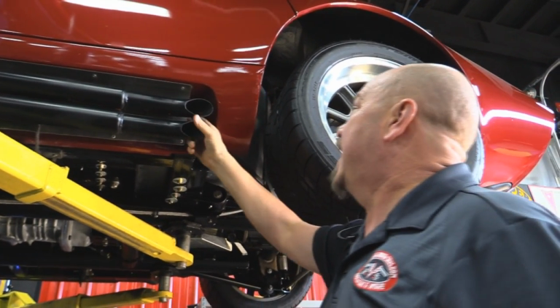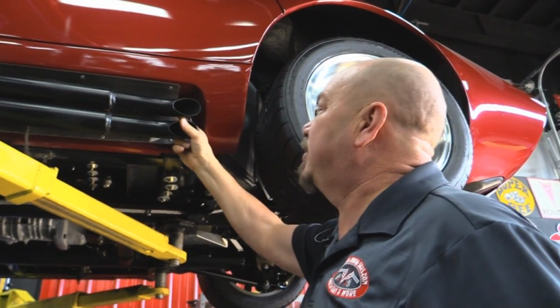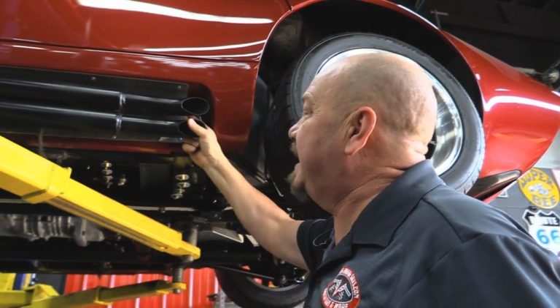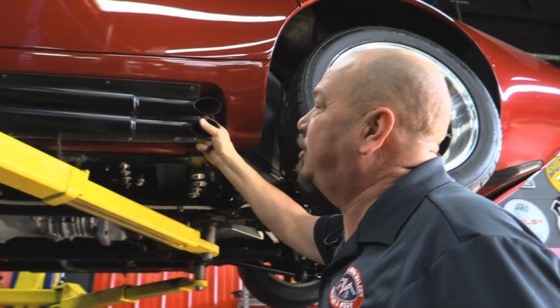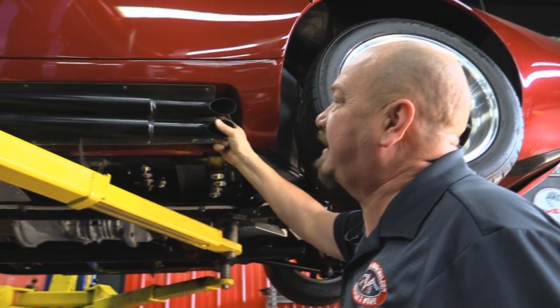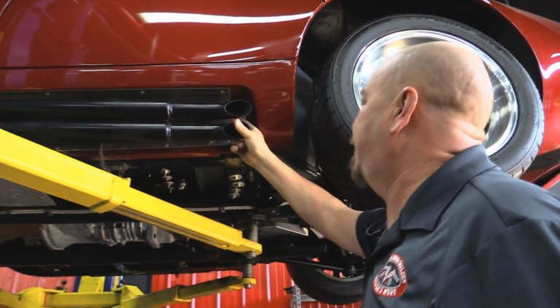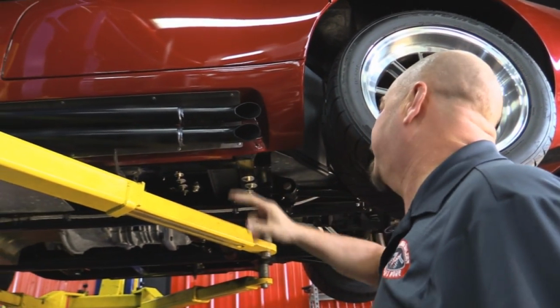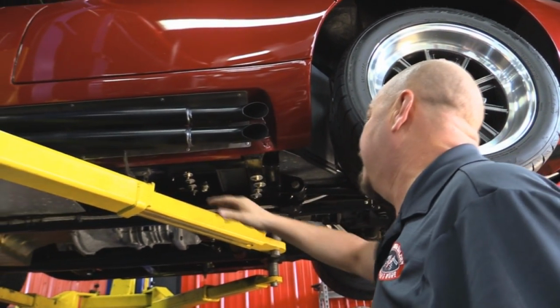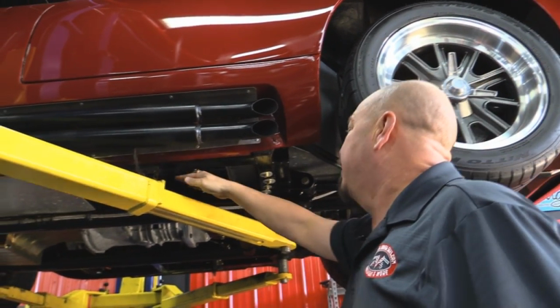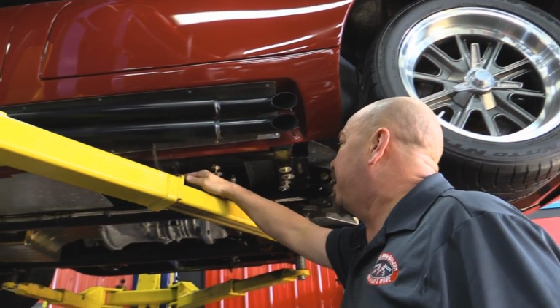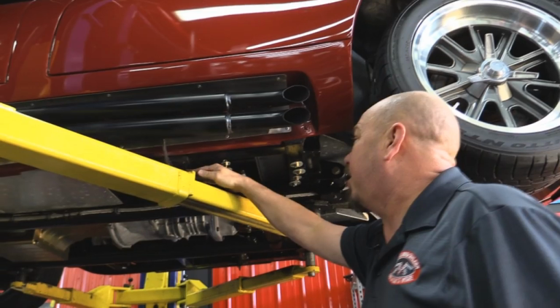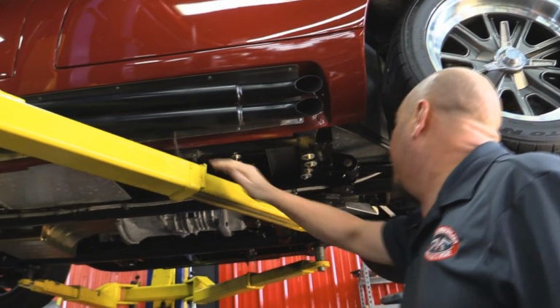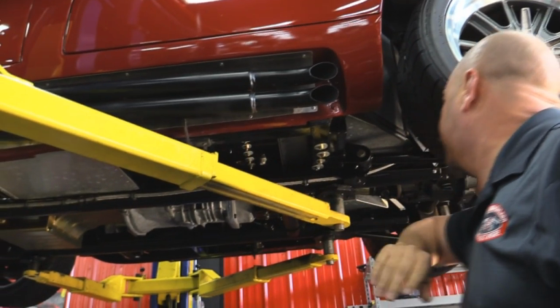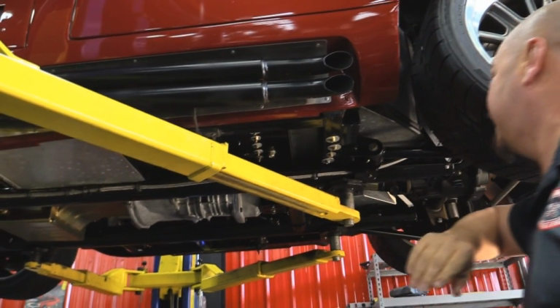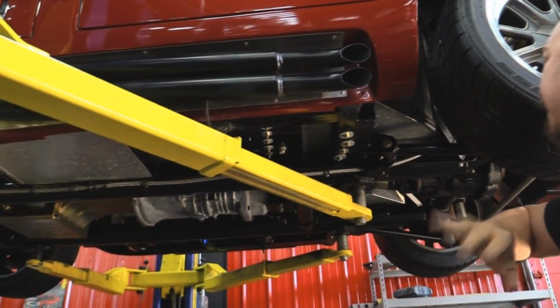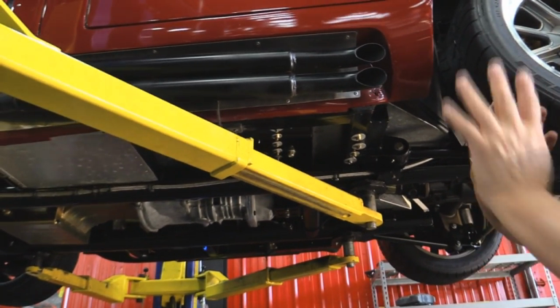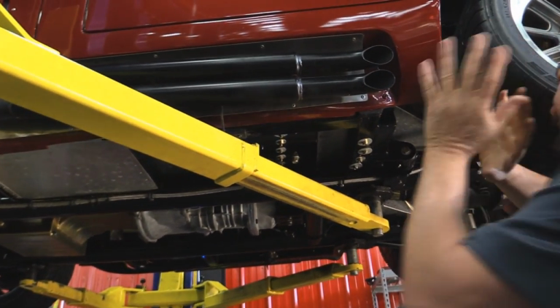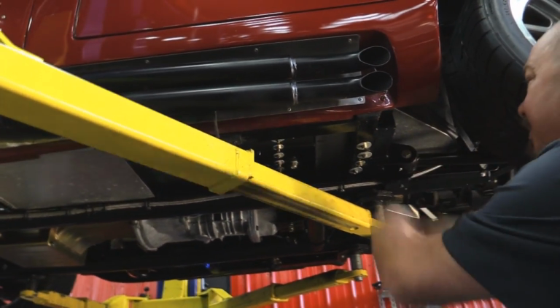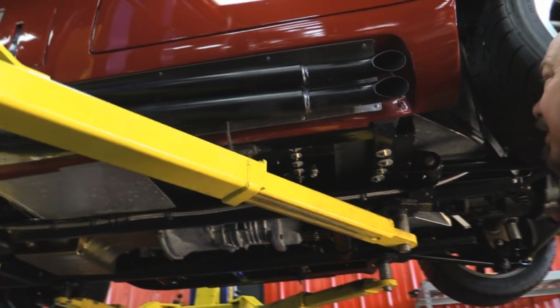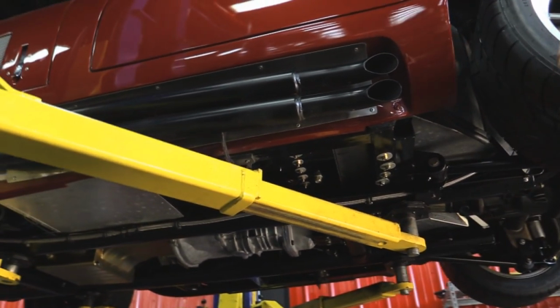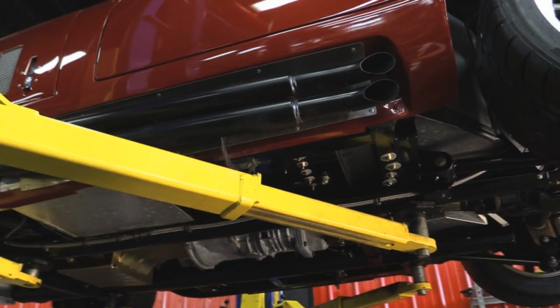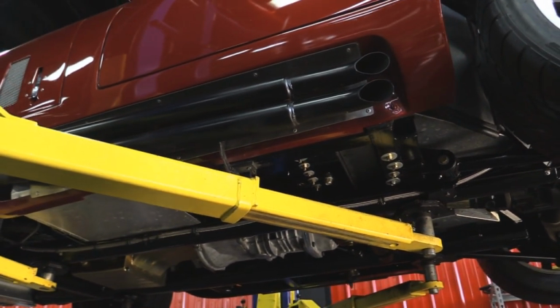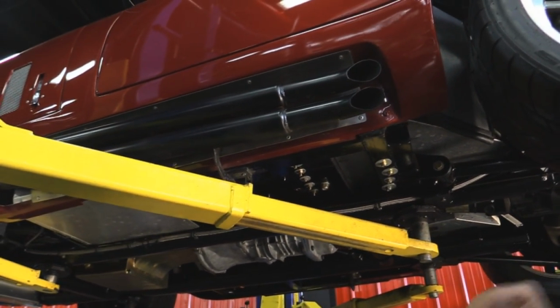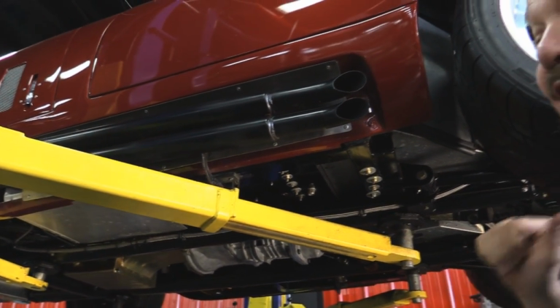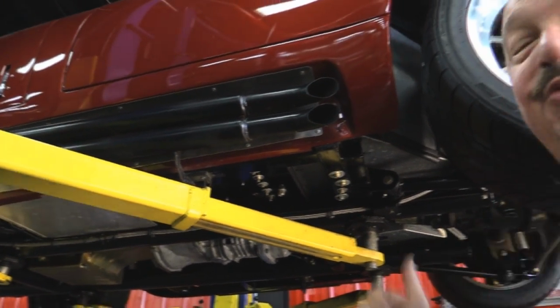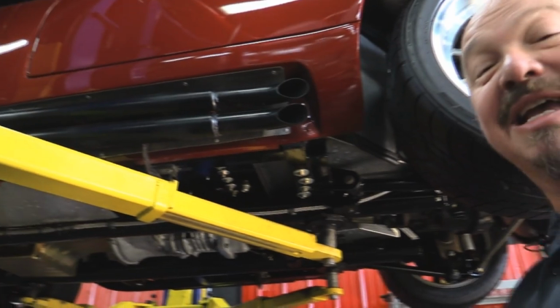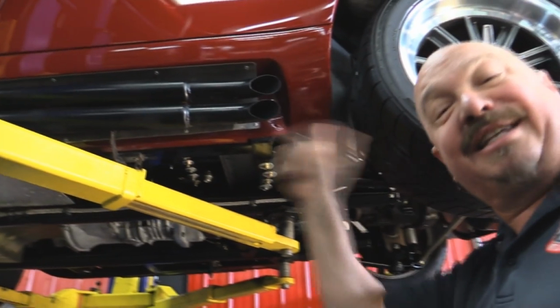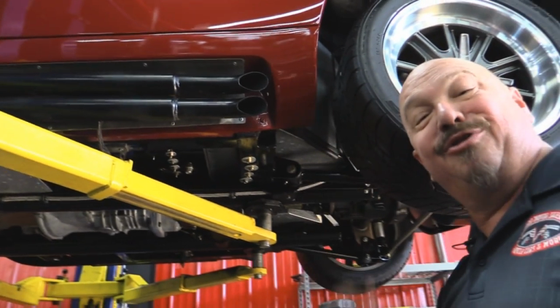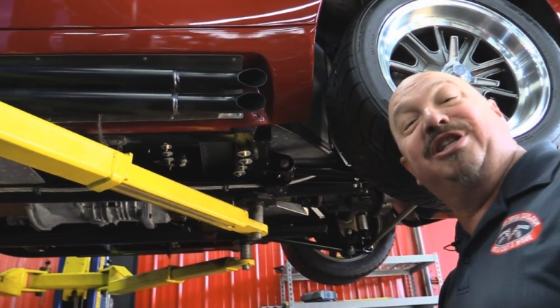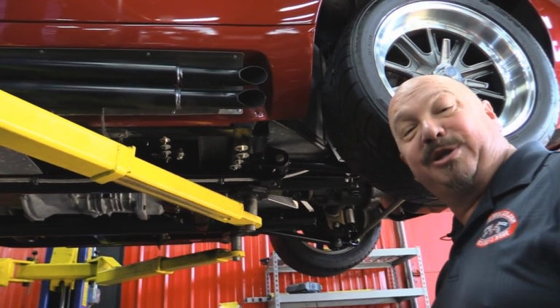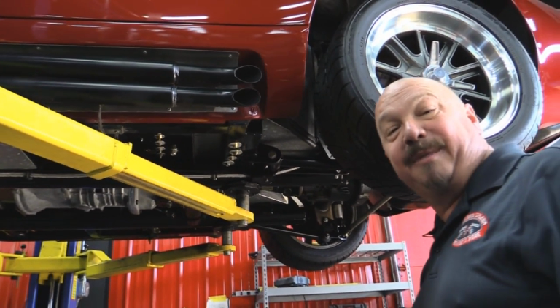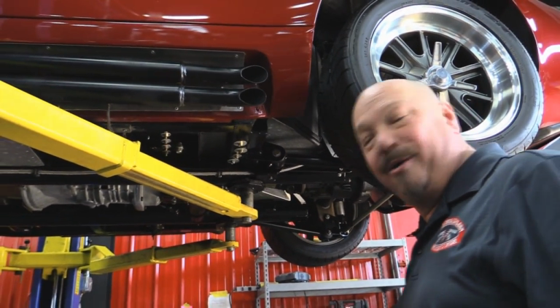It's got a heat shield back there to protect the paint. The mounting hardware looks great — and again, the paintwork on the frame looks amazing. This thing is sweet. Let's get under the hood and see what's making power.